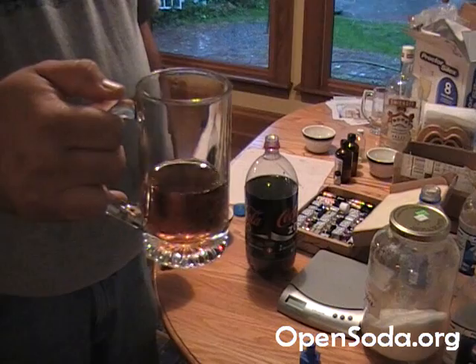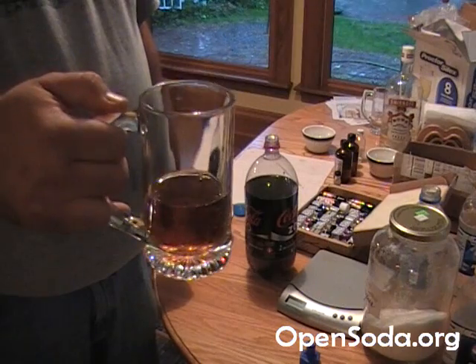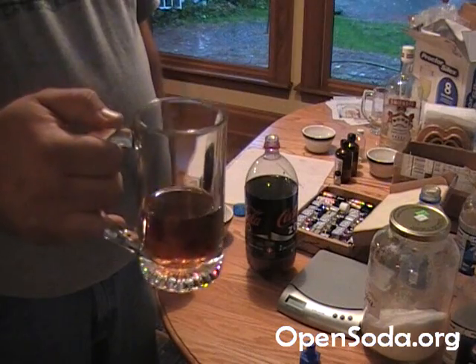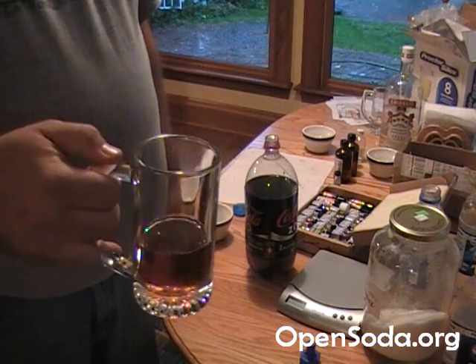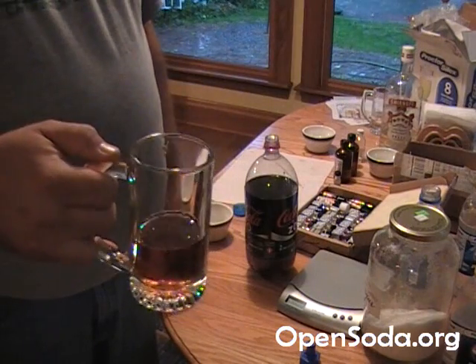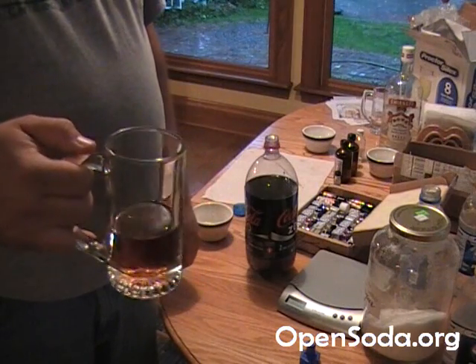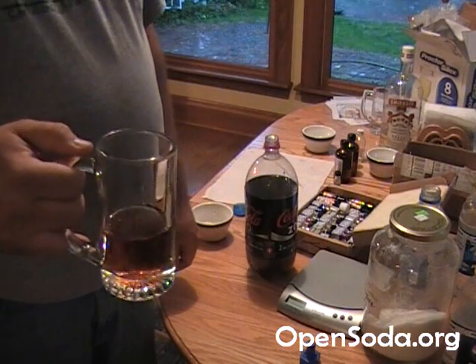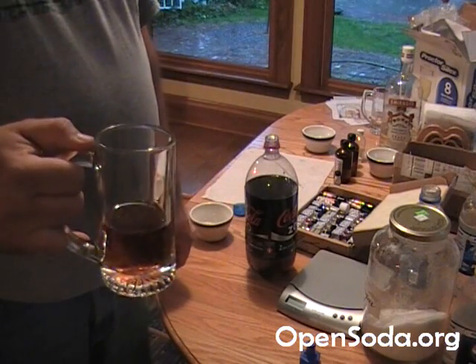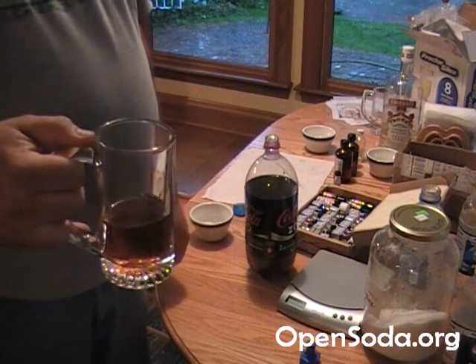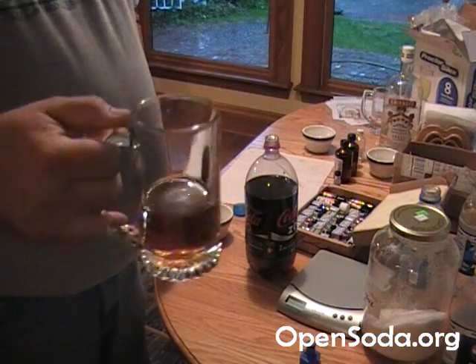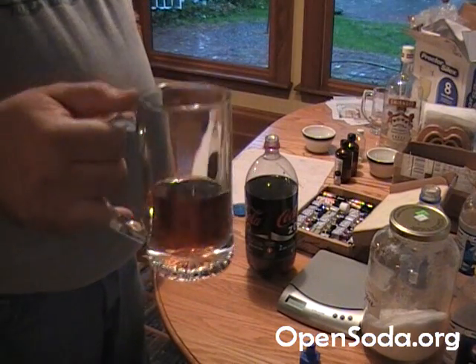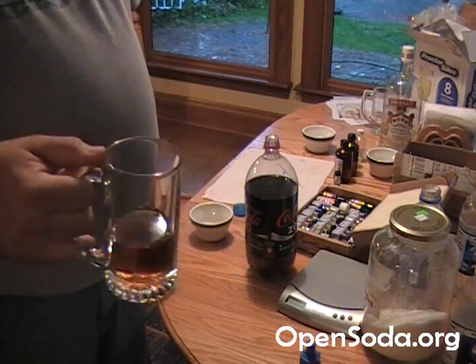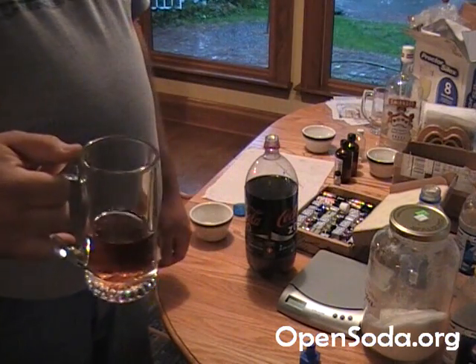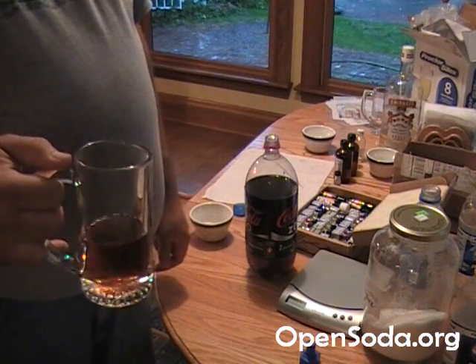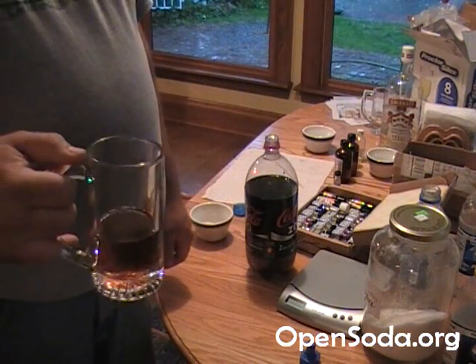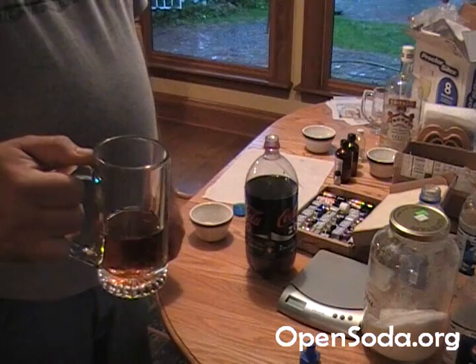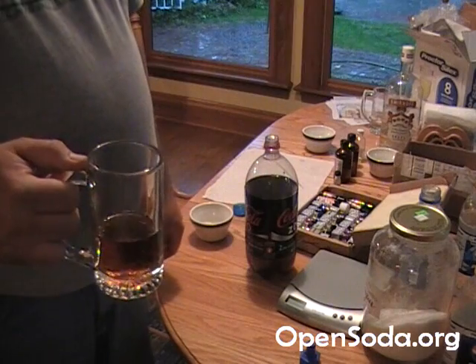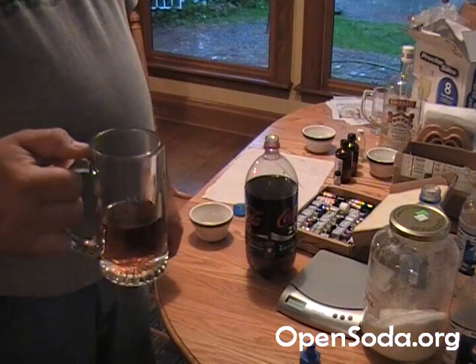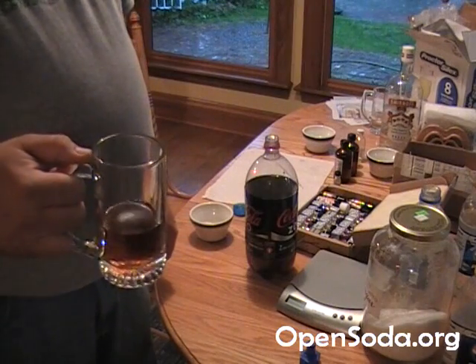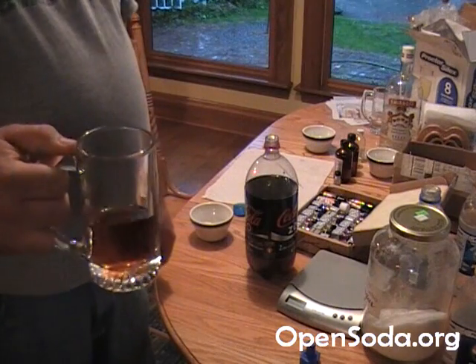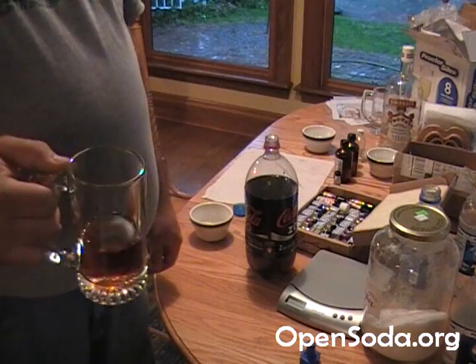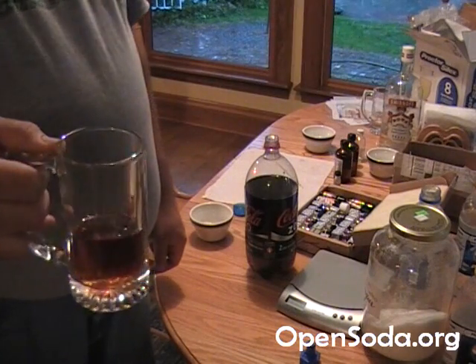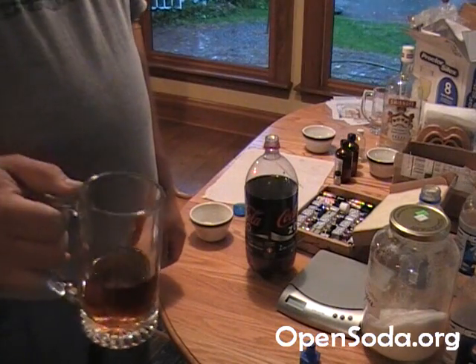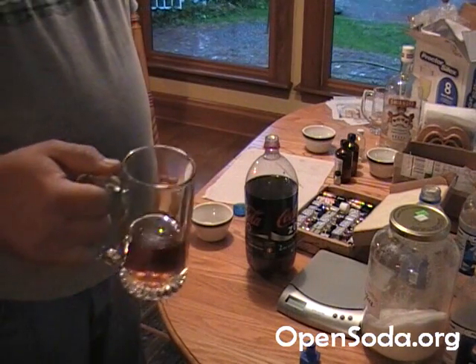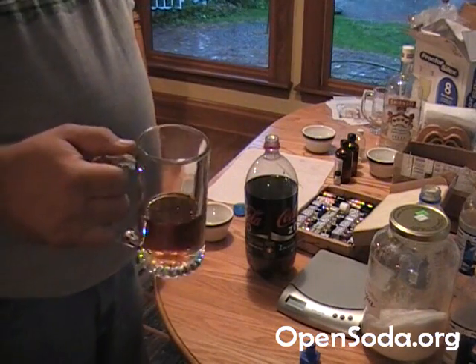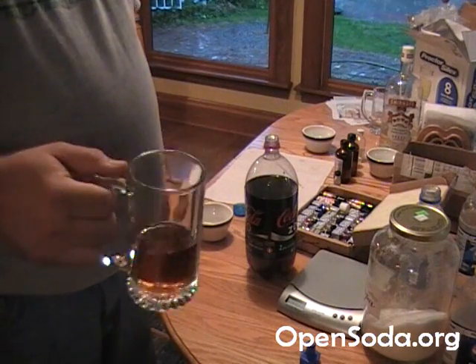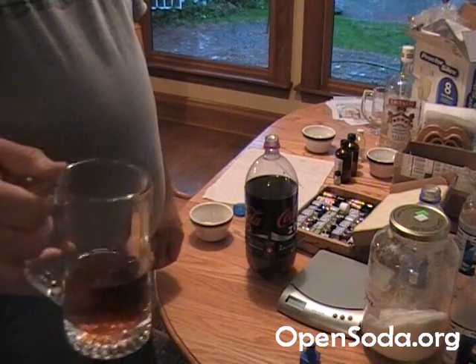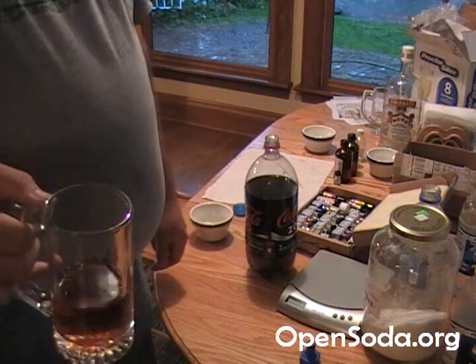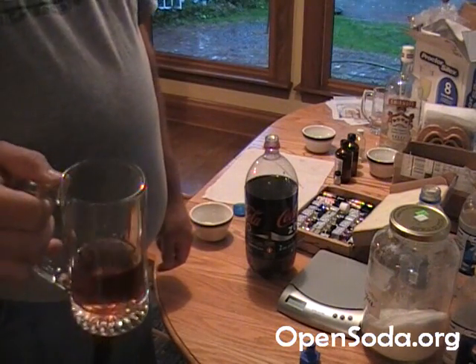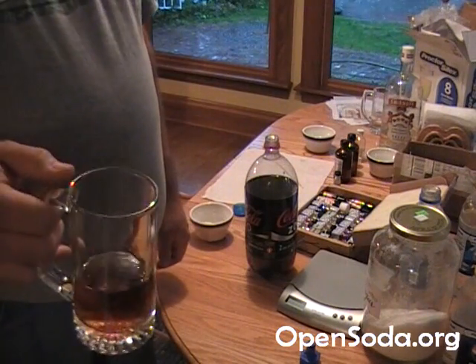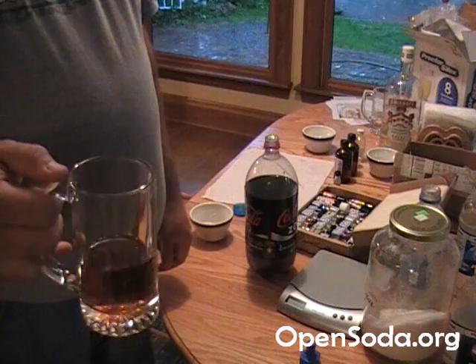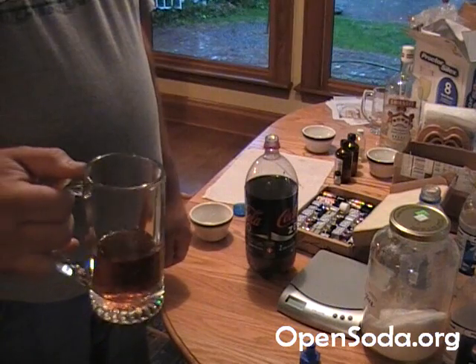So there you are — how to make homebrew cola. It'll cost you a little bit to get all the stuff to start up with, but once you start up you should have some fun with it. Remember: opensoda.org. Let us know if you make anything good.